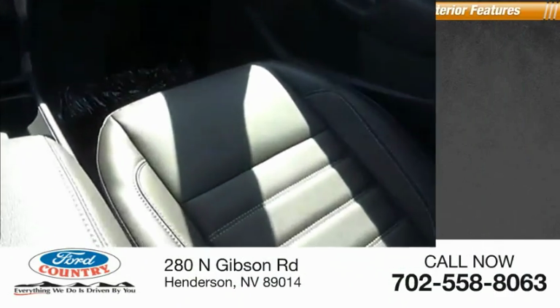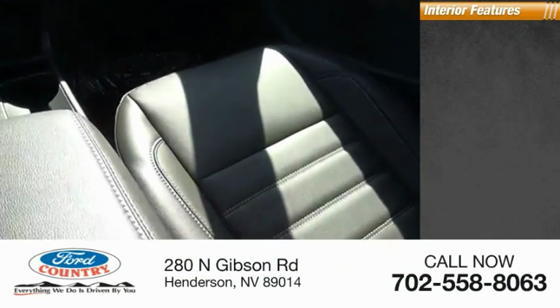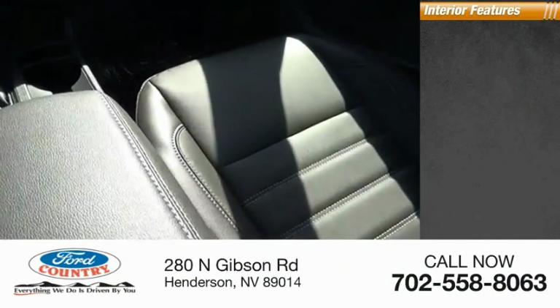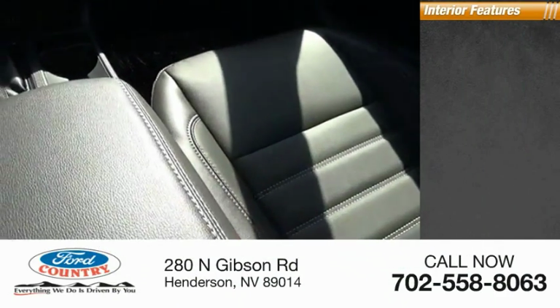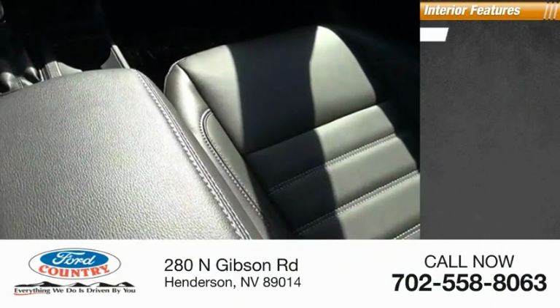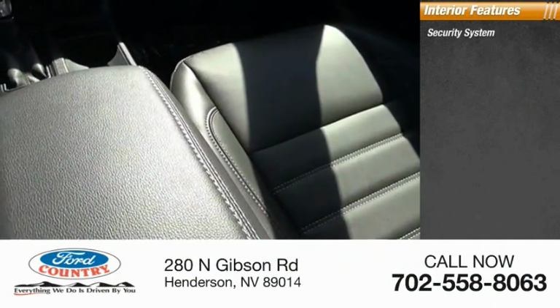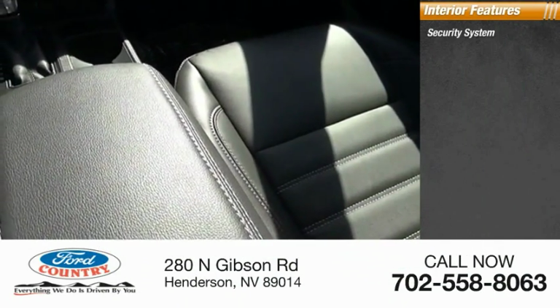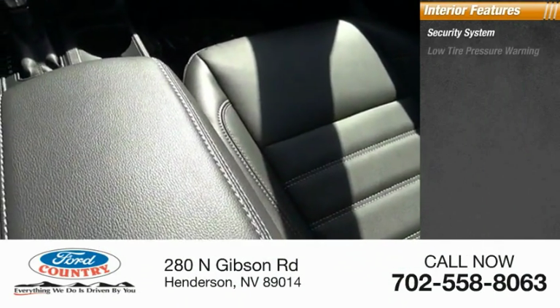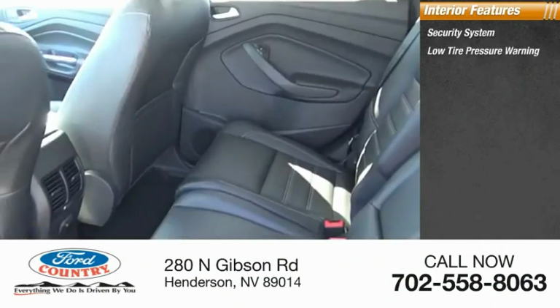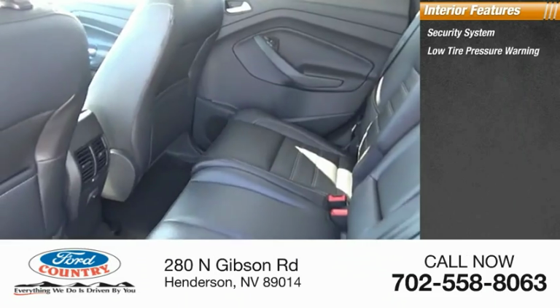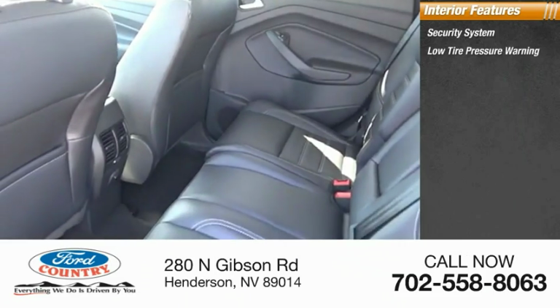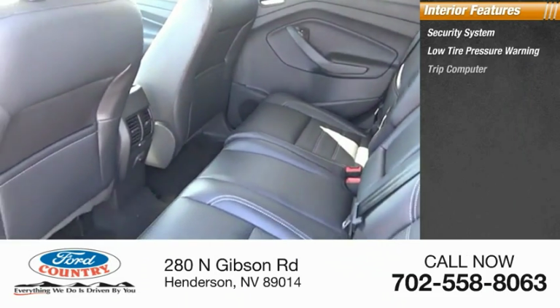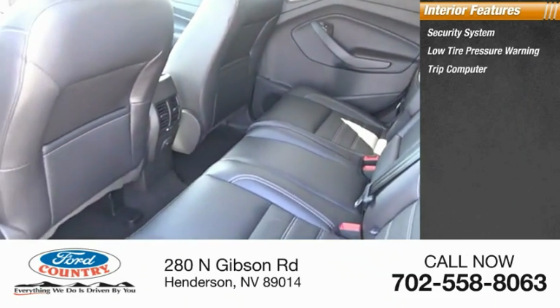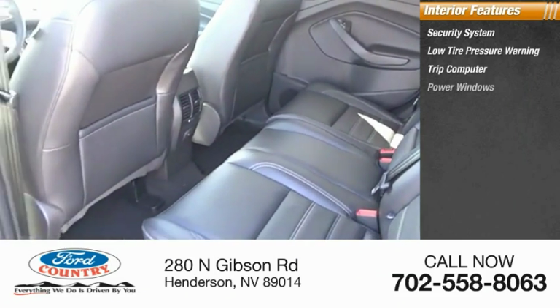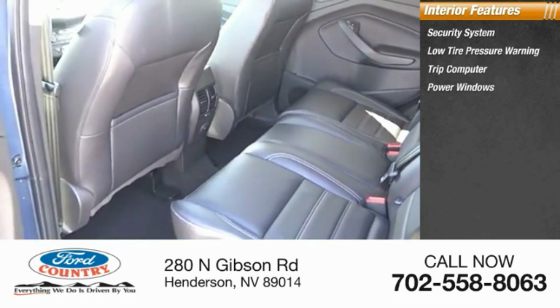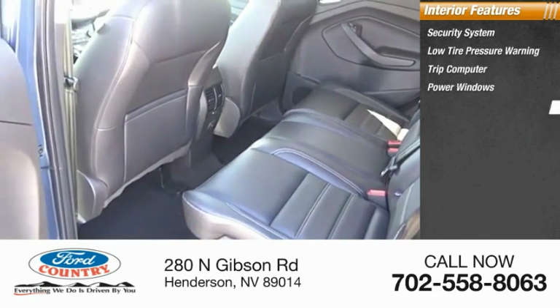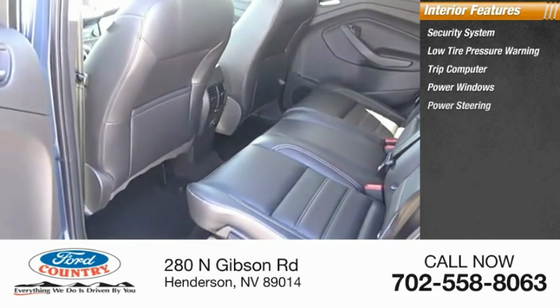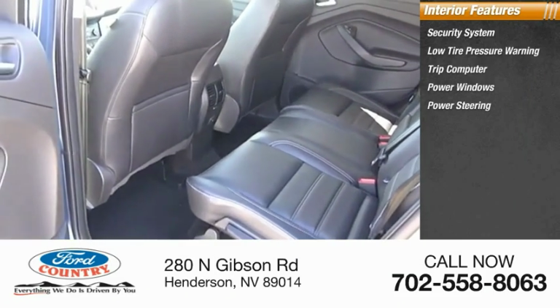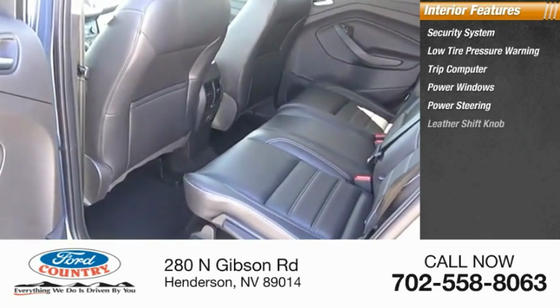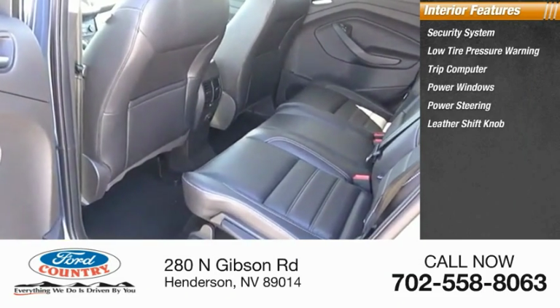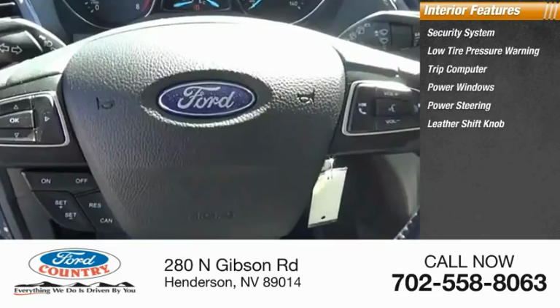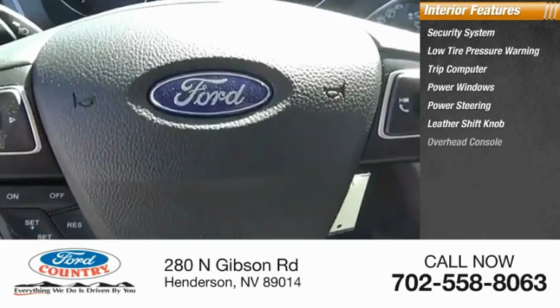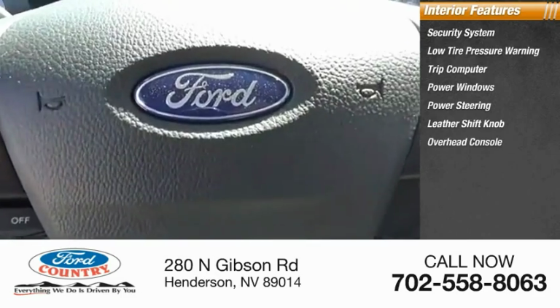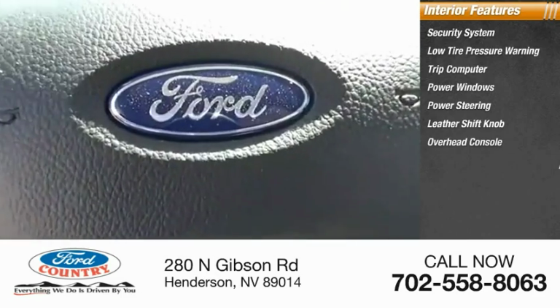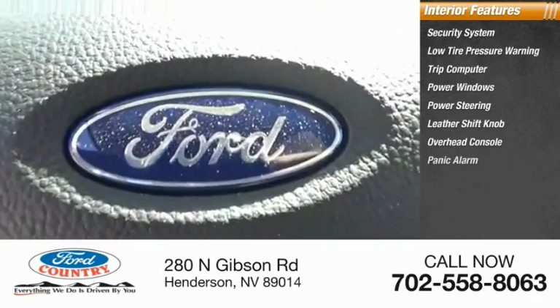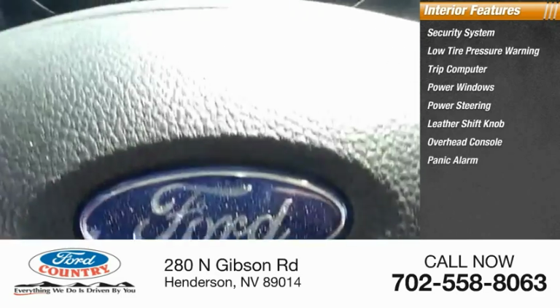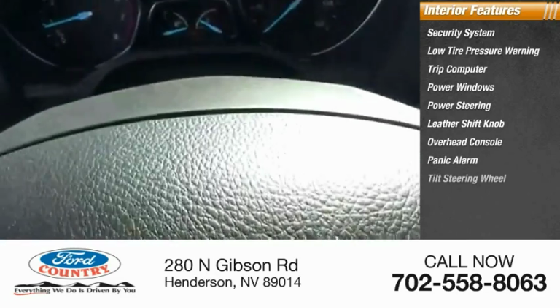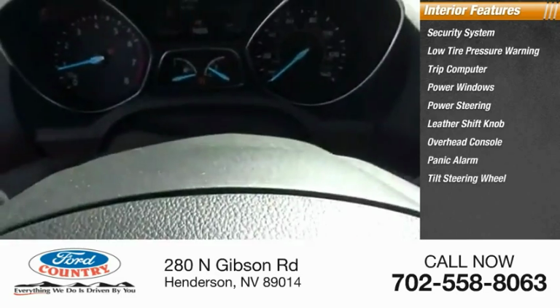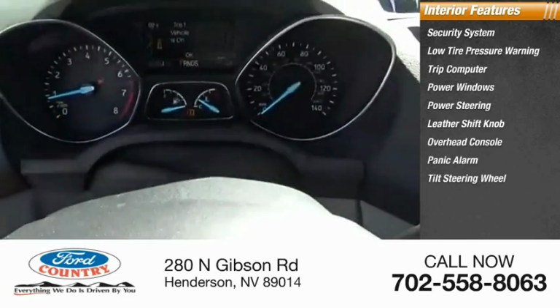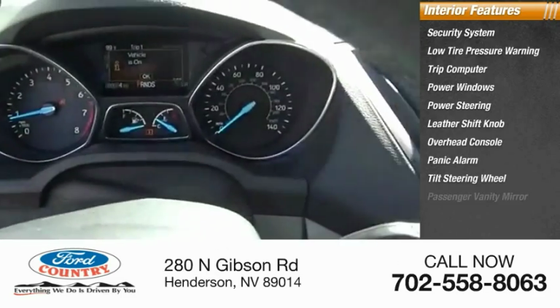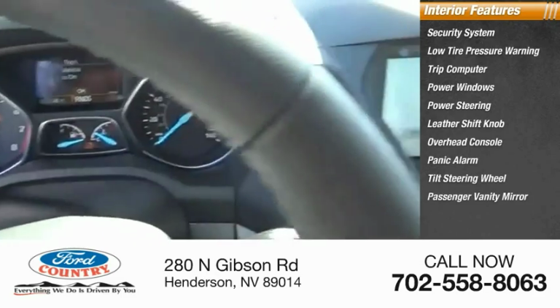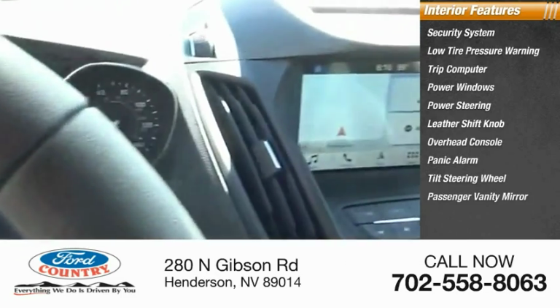Inside you'll find a security system, low tire pressure warning, trip computer, power windows, power steering, leather shift knob, overhead console, panic alarm, tilt steering wheel, and passenger vanity mirror.